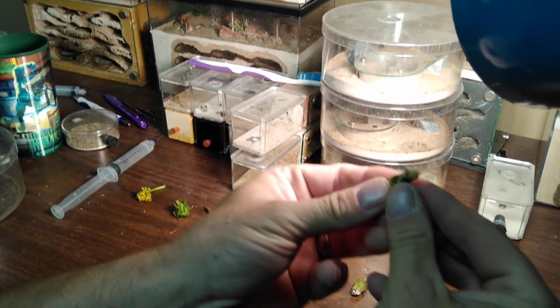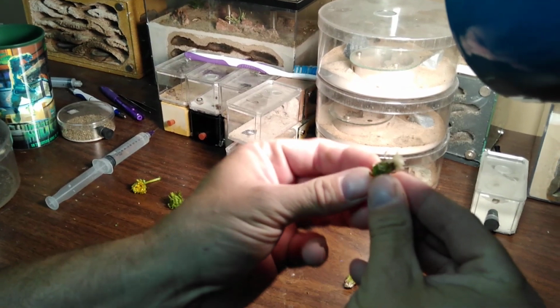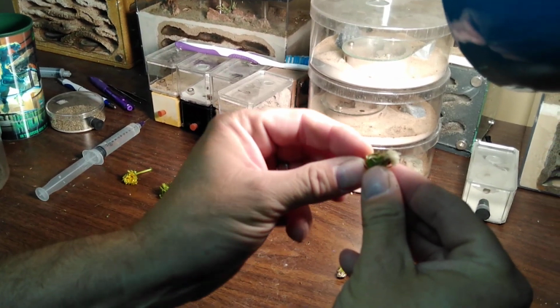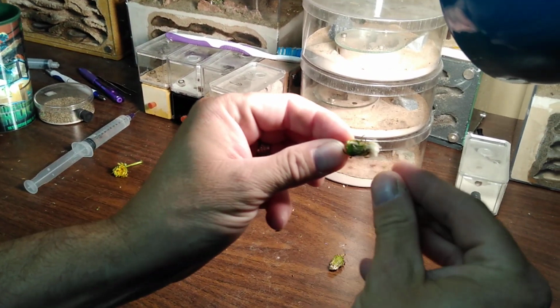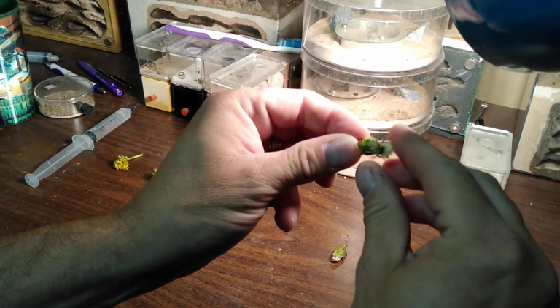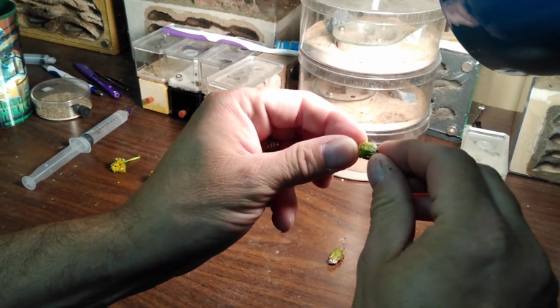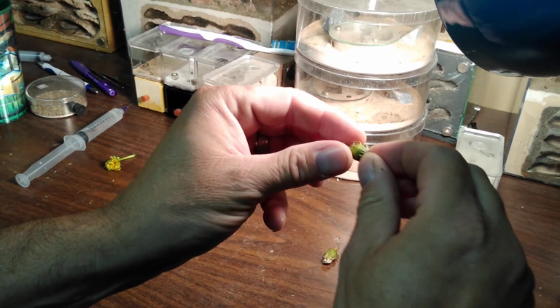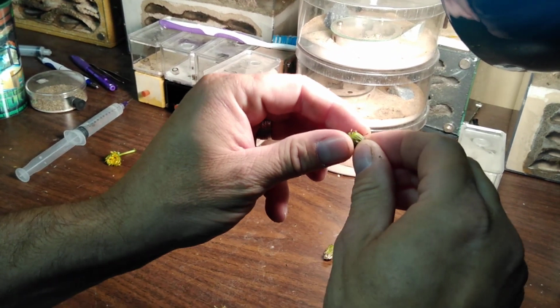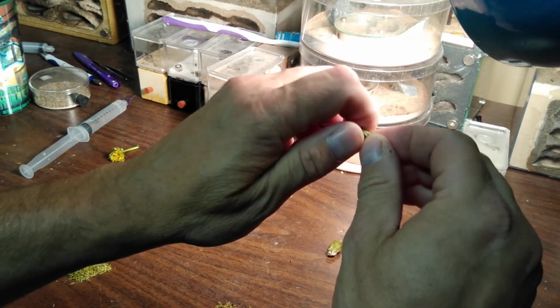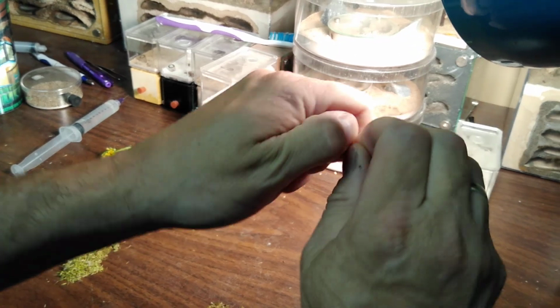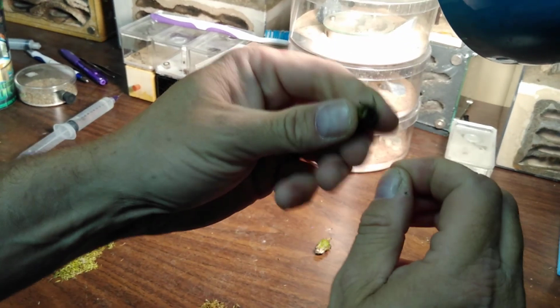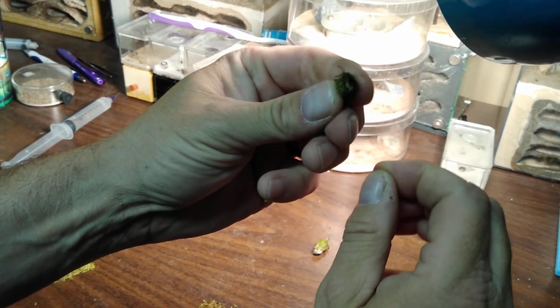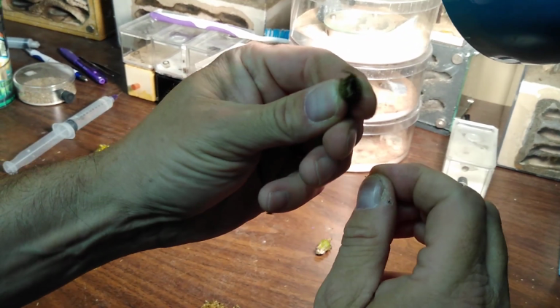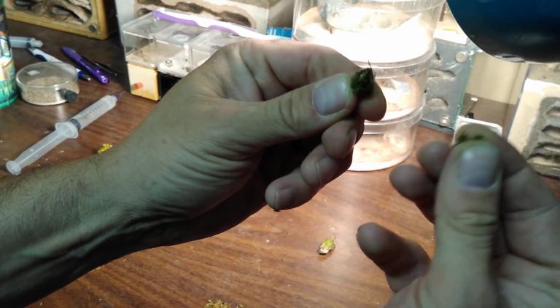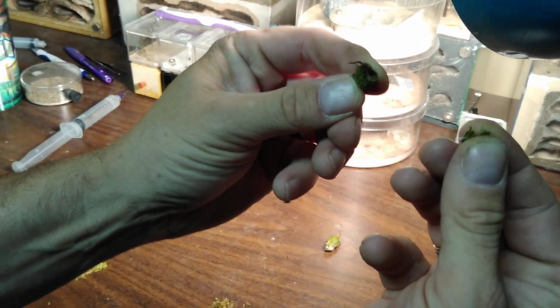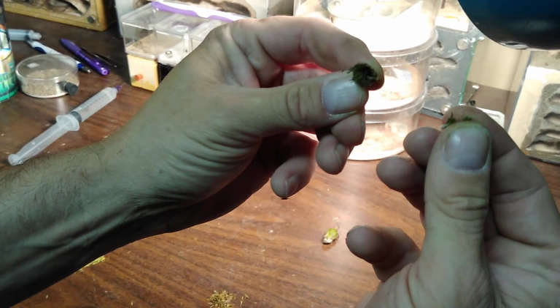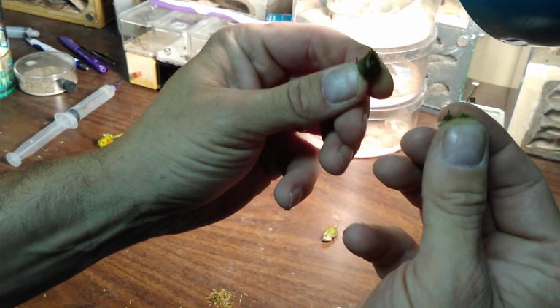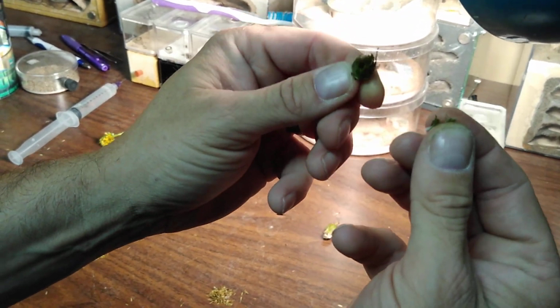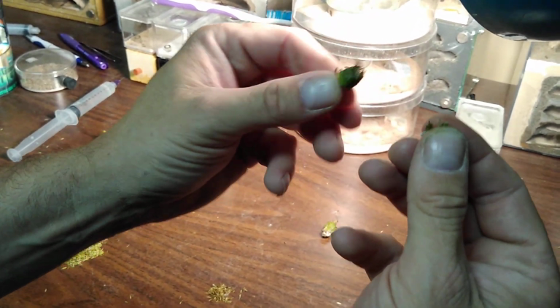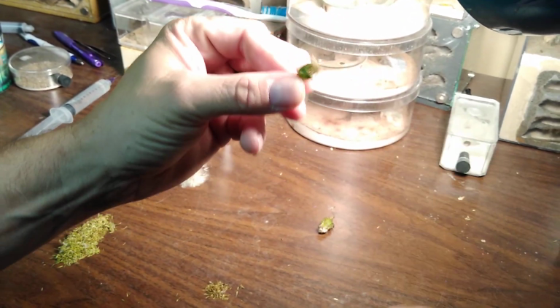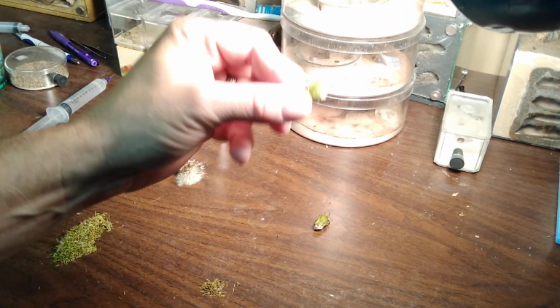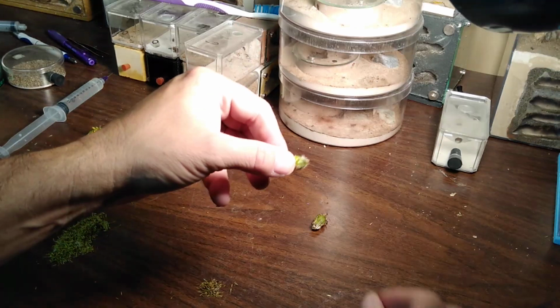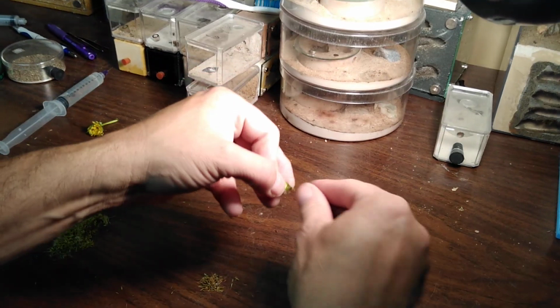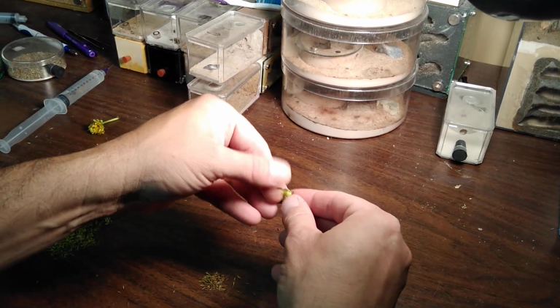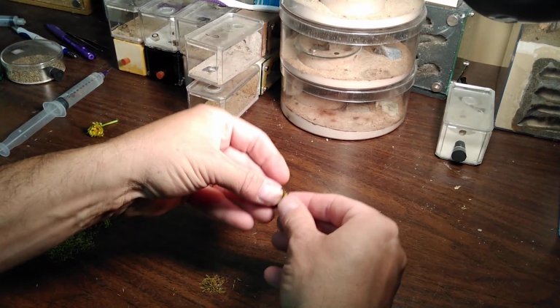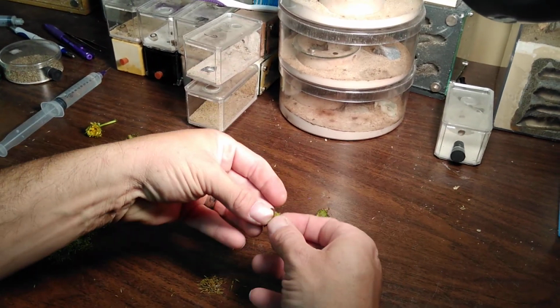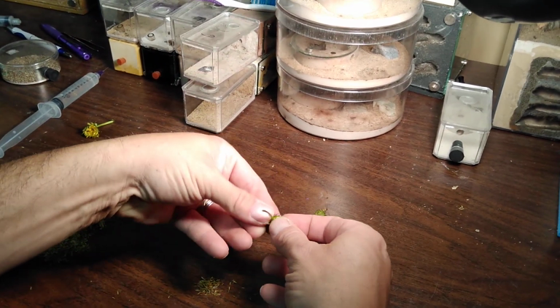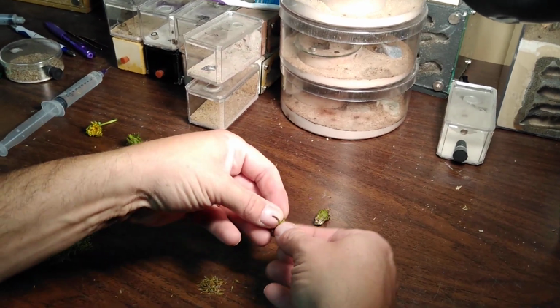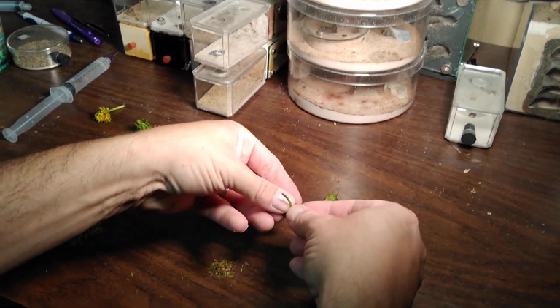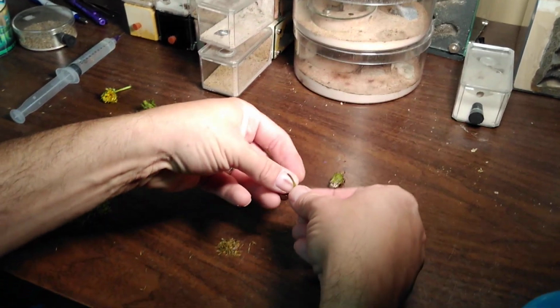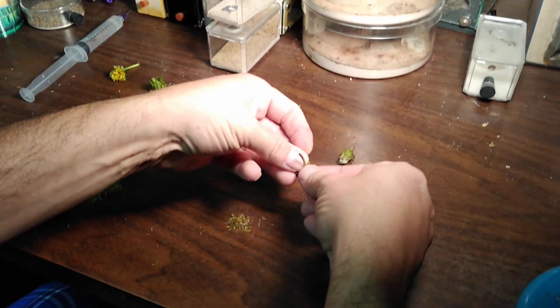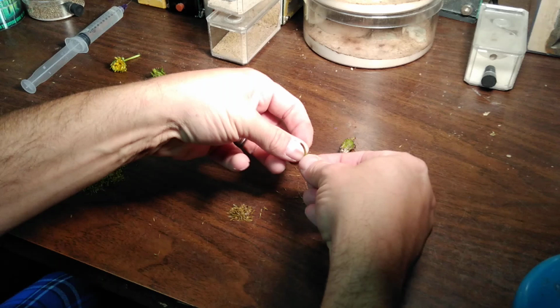What I do is grab it right here by this tip and twist. That takes the fuzz off. The seeds are still there, and then I go like this and dump them. Spread it out and the seeds fall out right there.